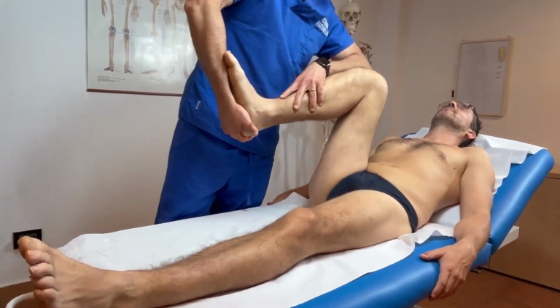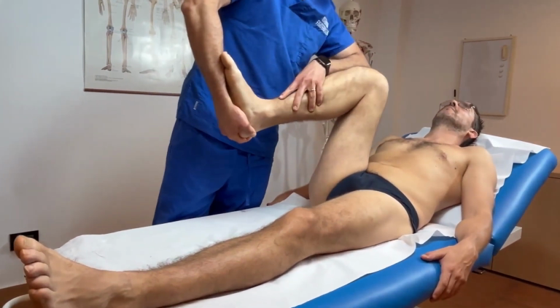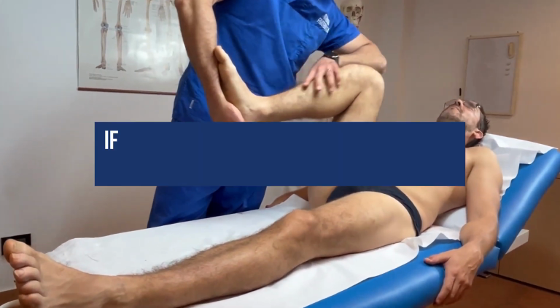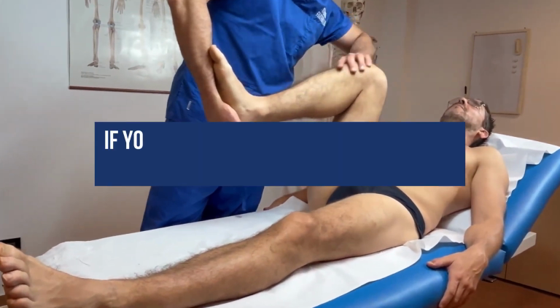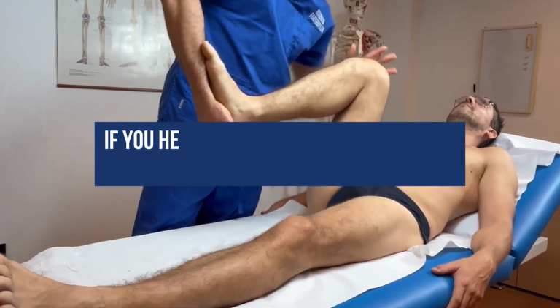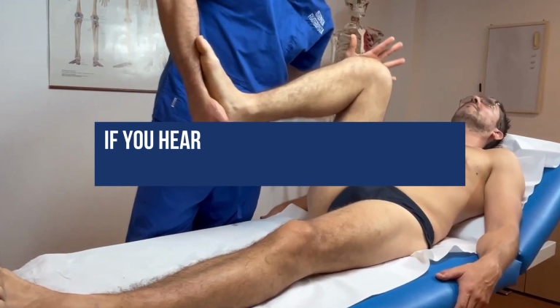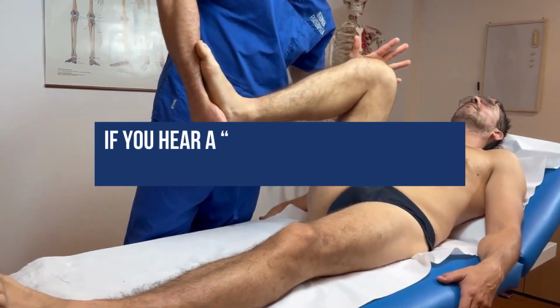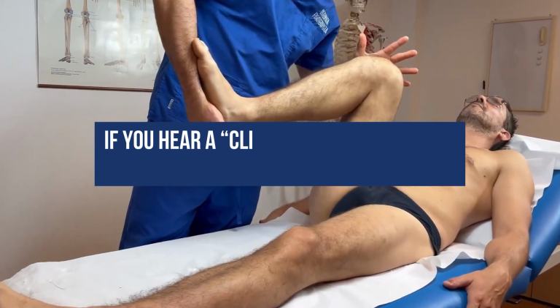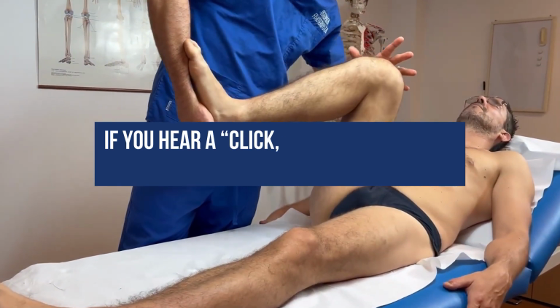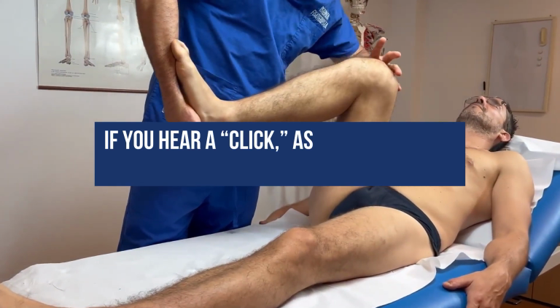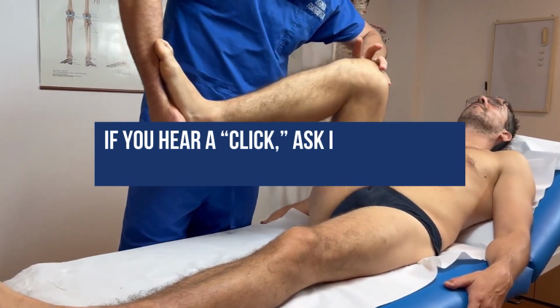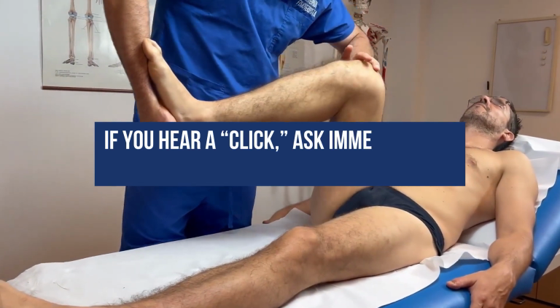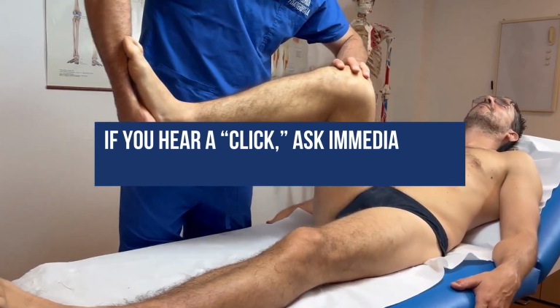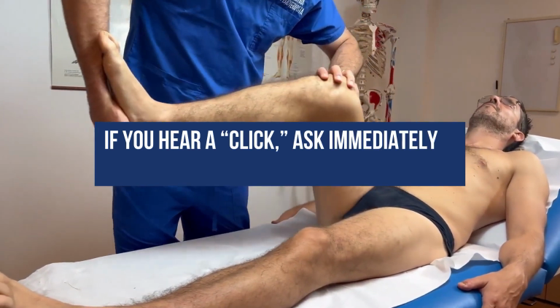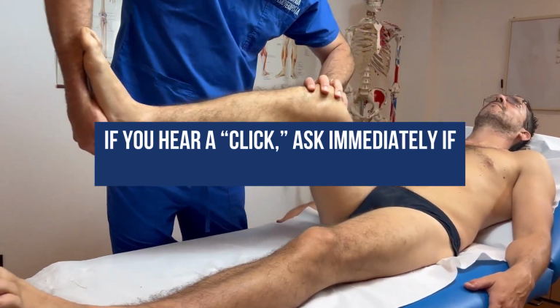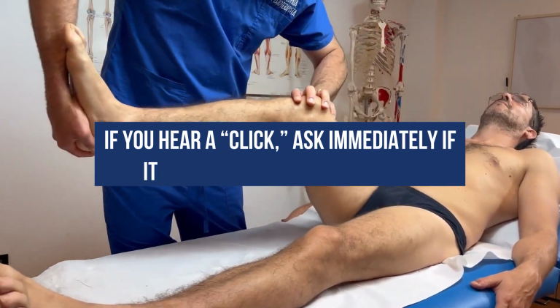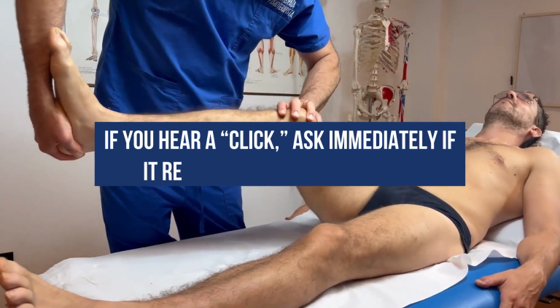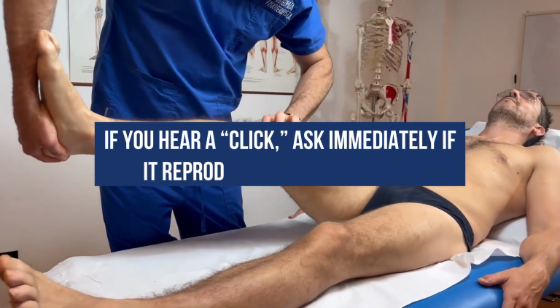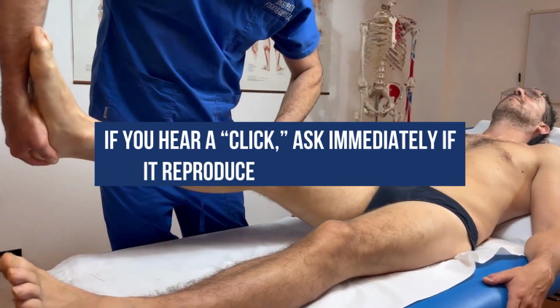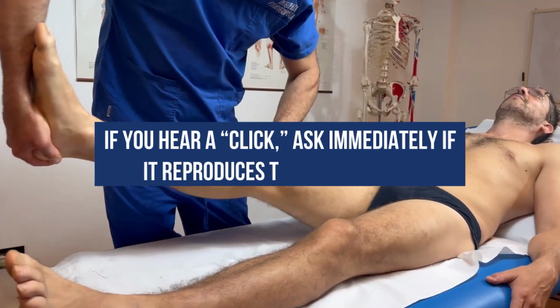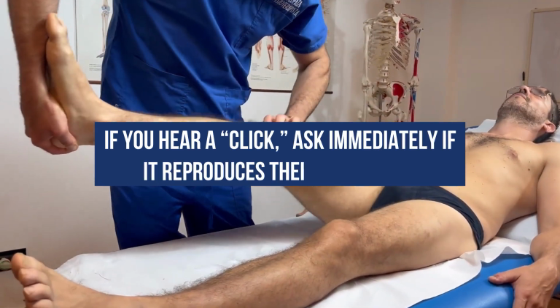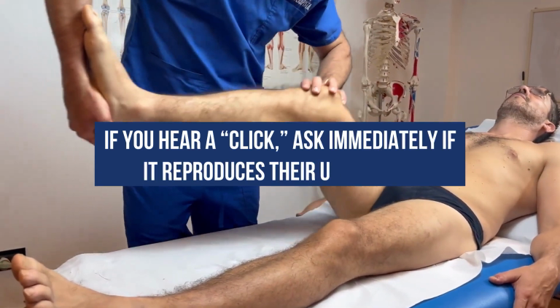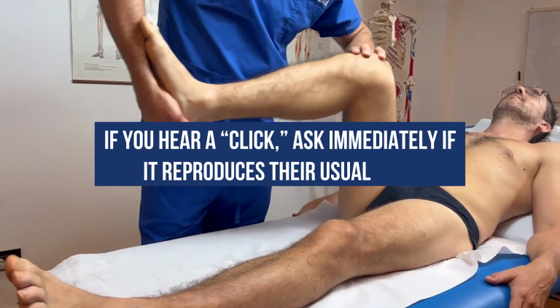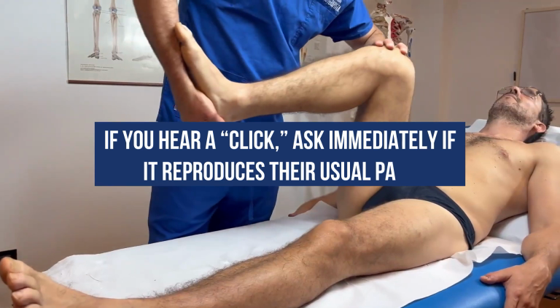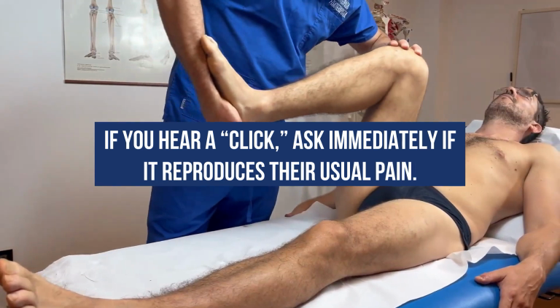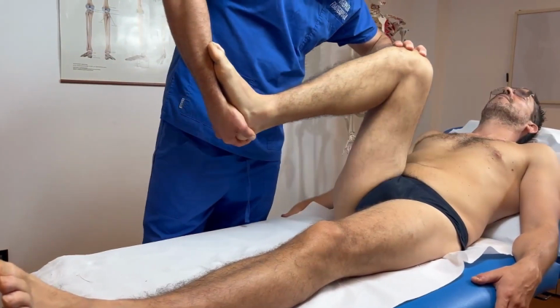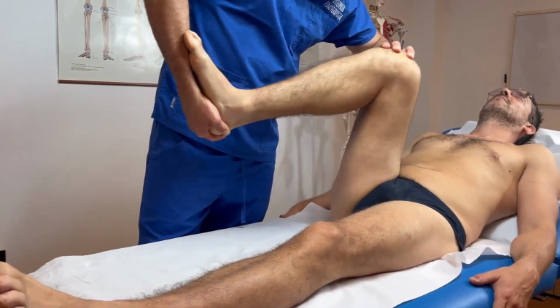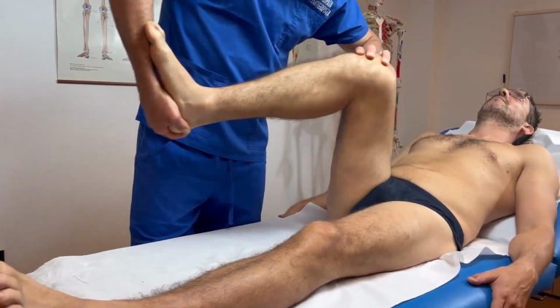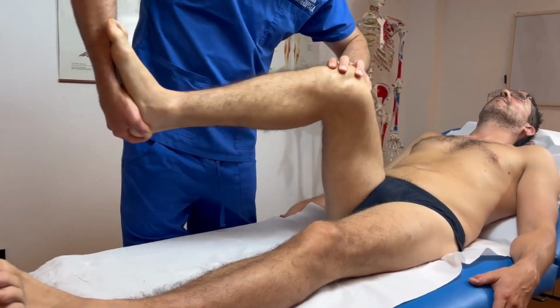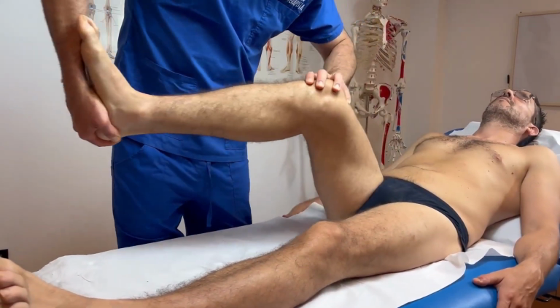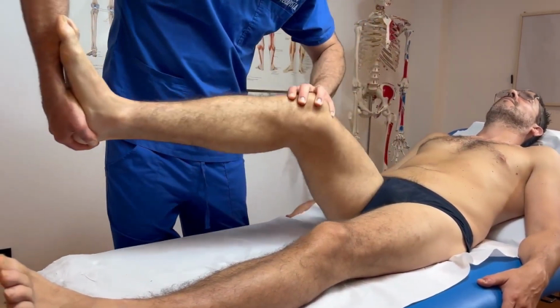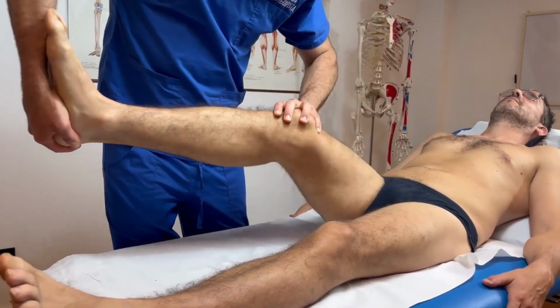Final tip: if you hear a click, ask immediately if it reproduces their usual pain. That's the real clue.